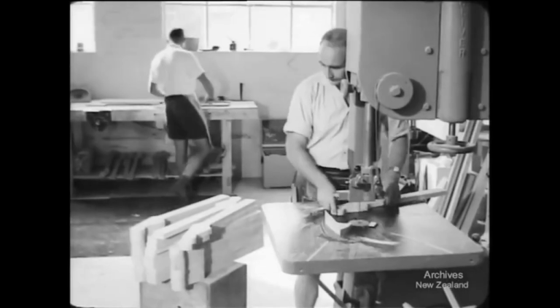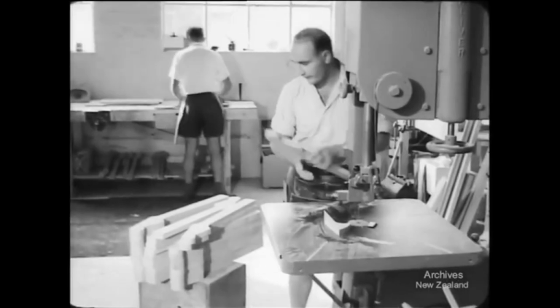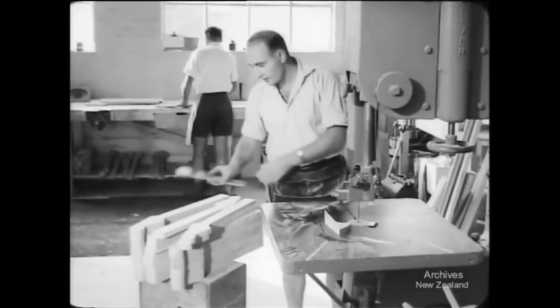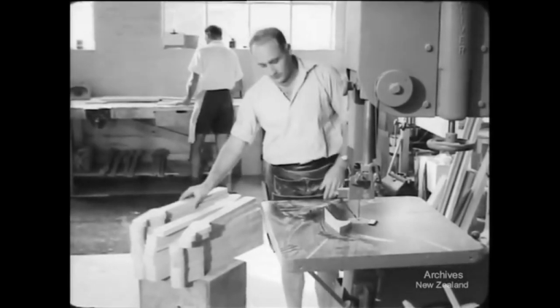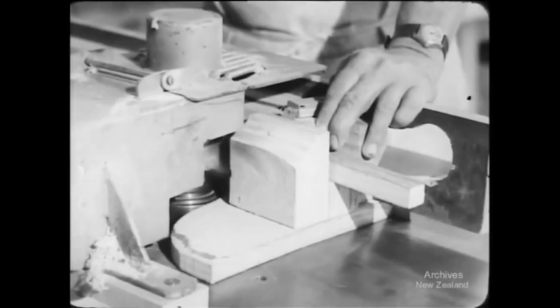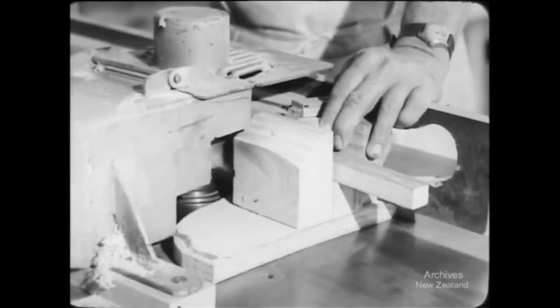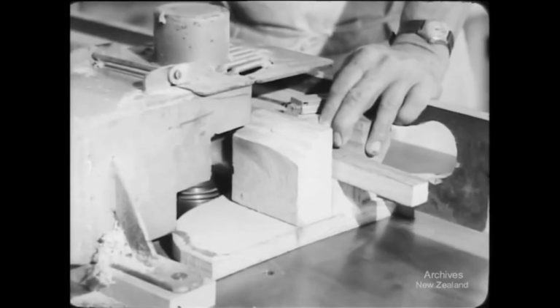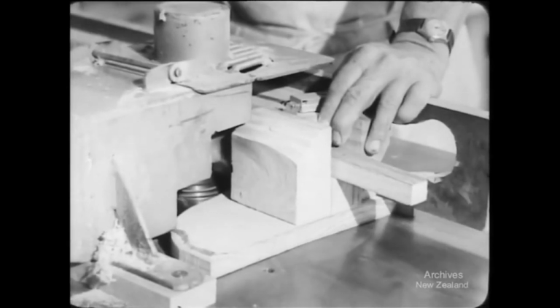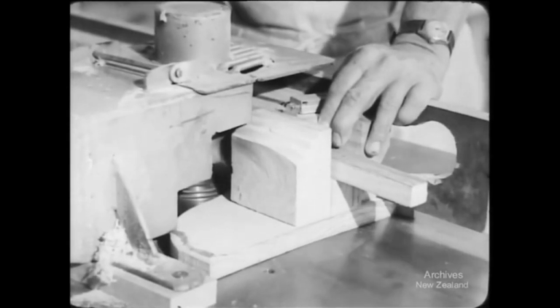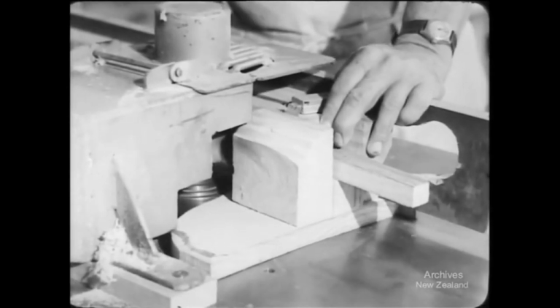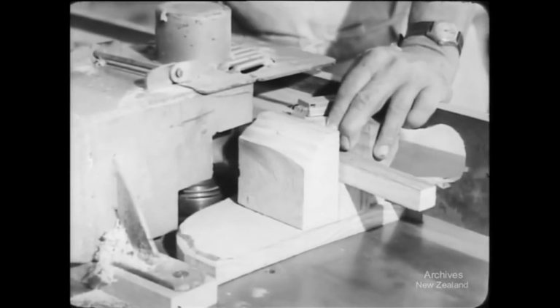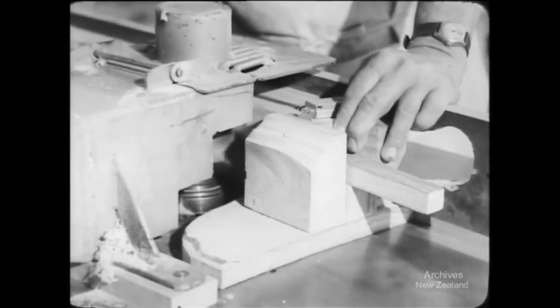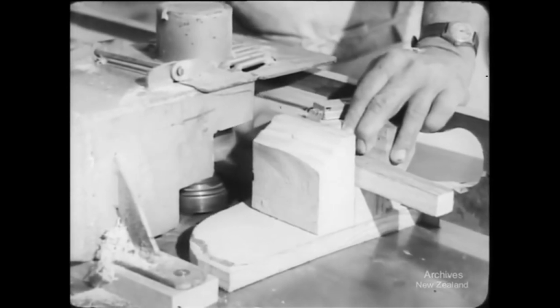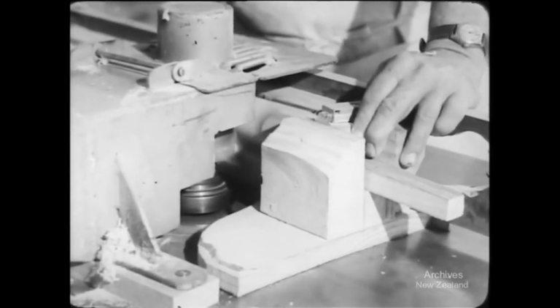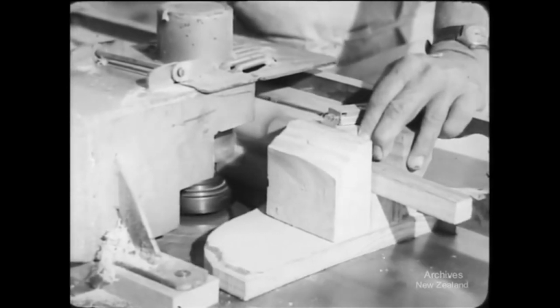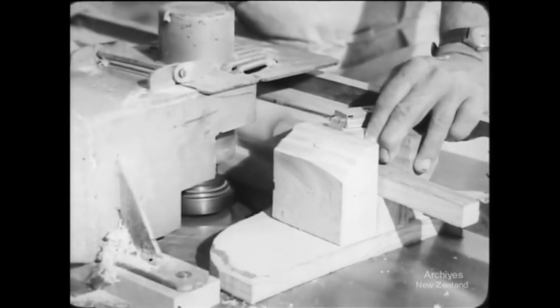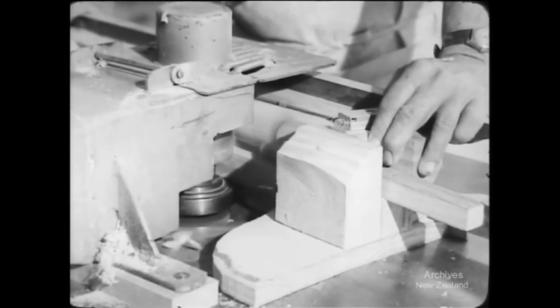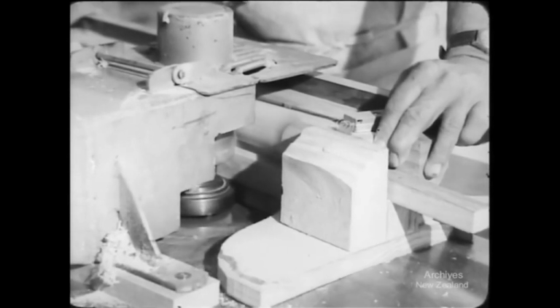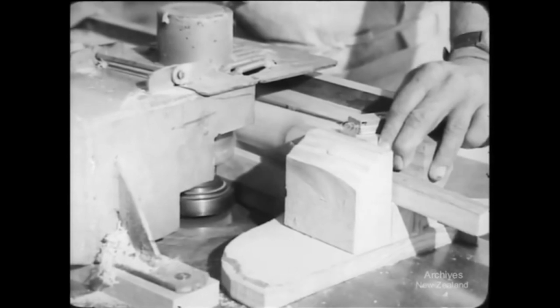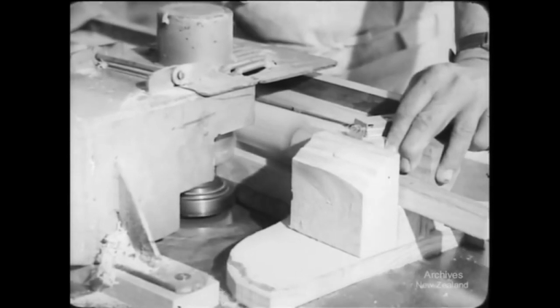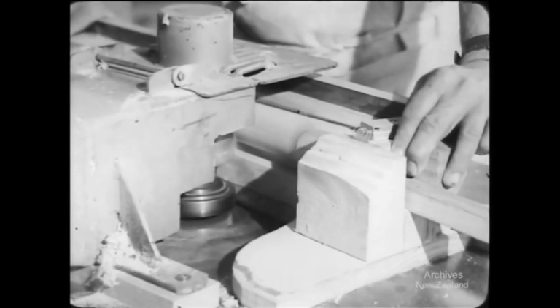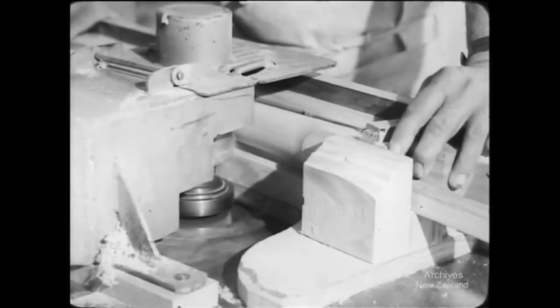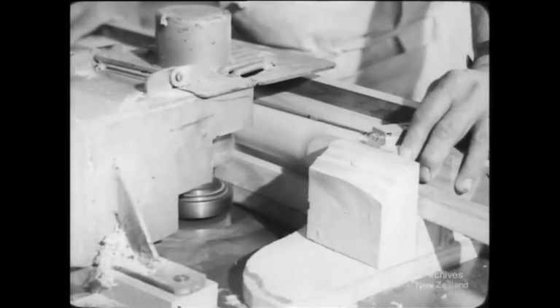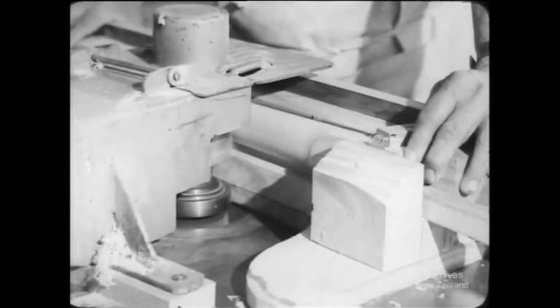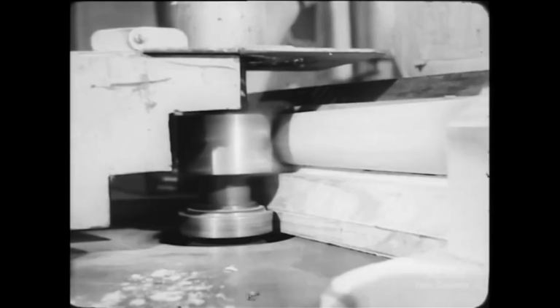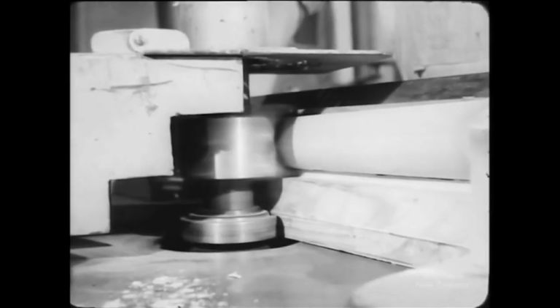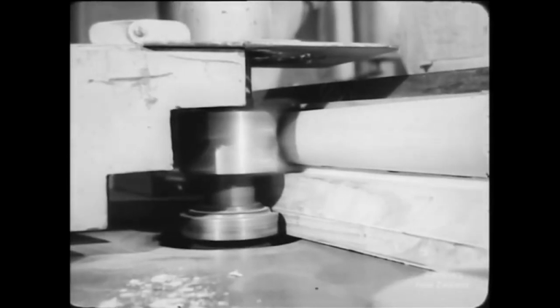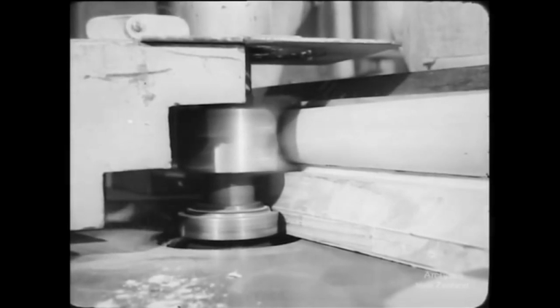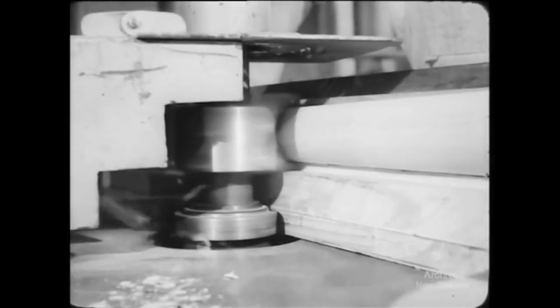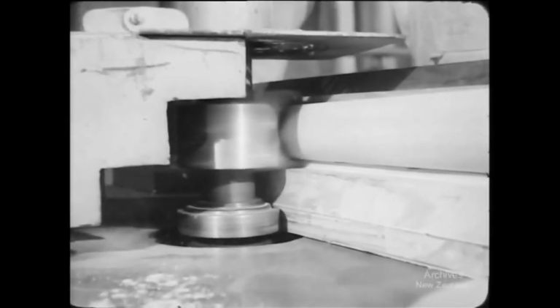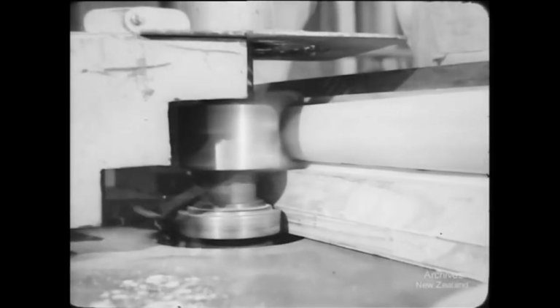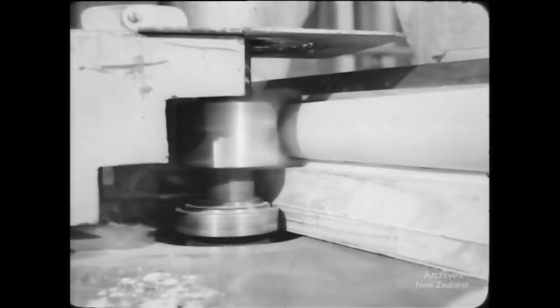The neck is cut from silver birch and shaped on a spindle molder. Many of the techniques and methods used here are new and were developed in this factory. In their own quiet way, these guitars are adding to our export drive. Sales are rising in Australia and Hawaii.